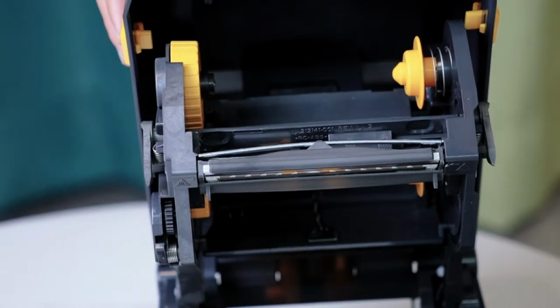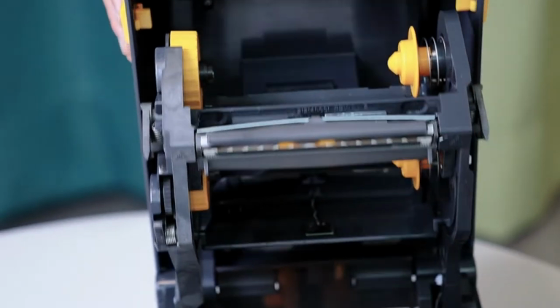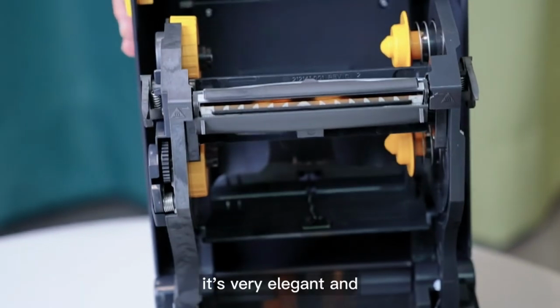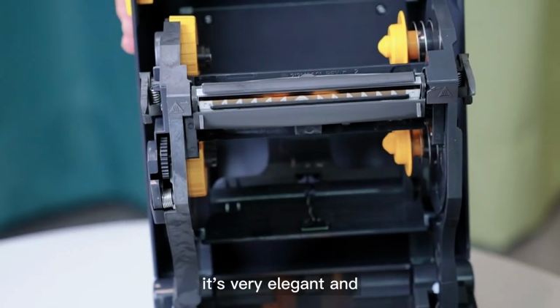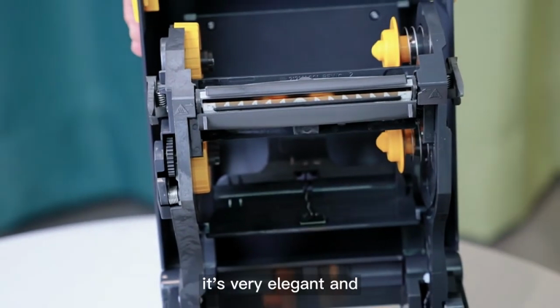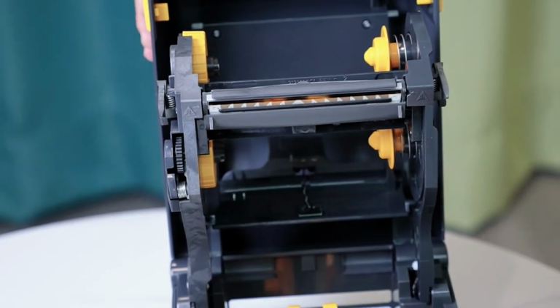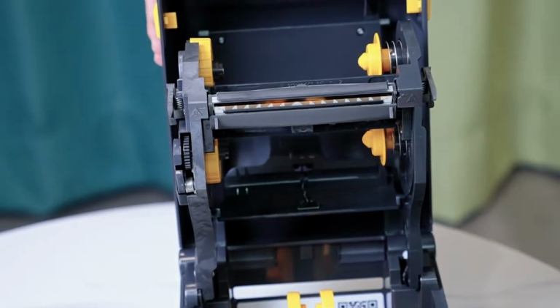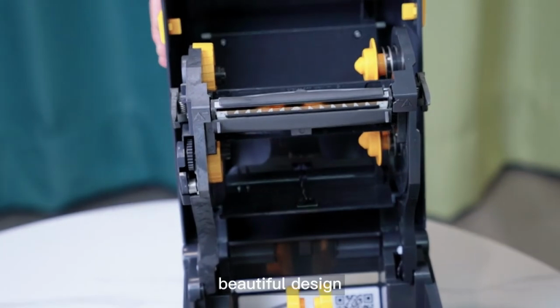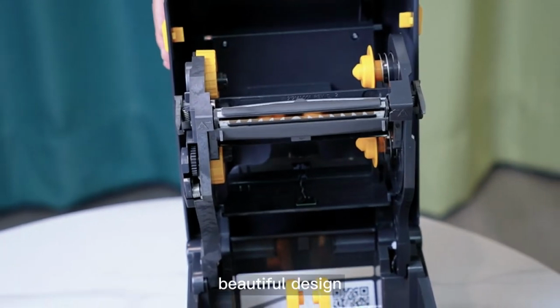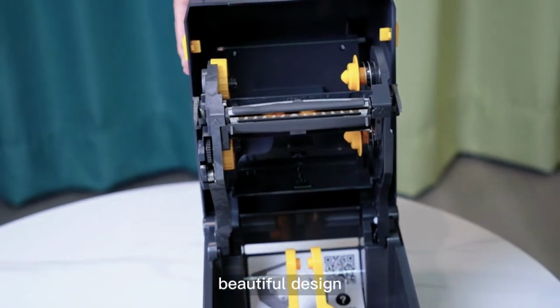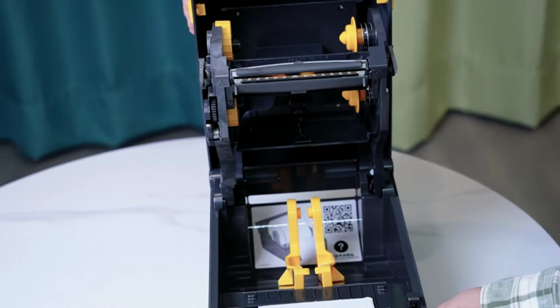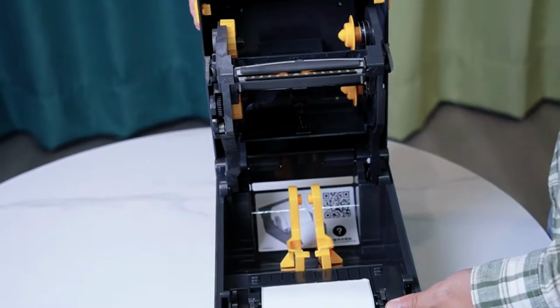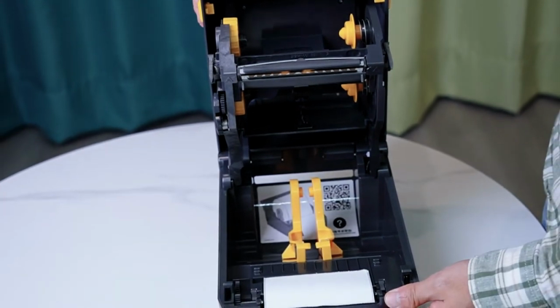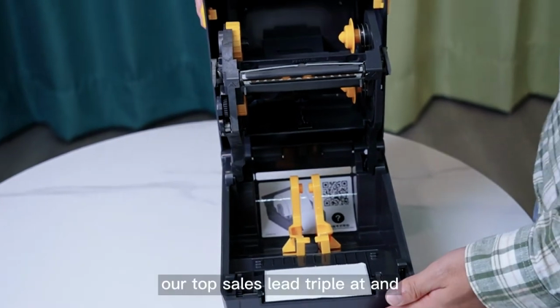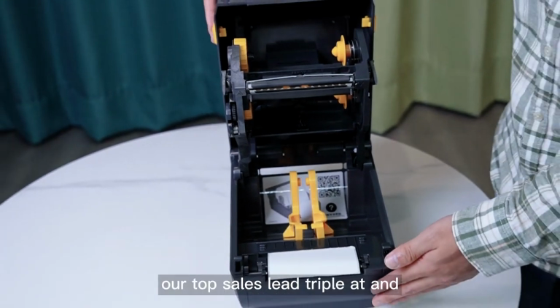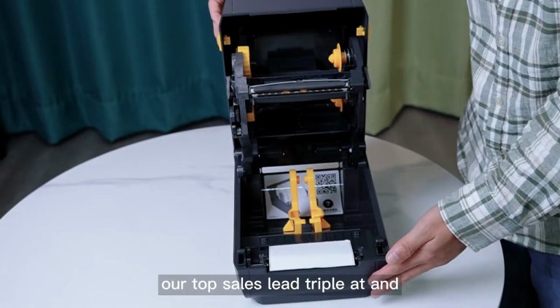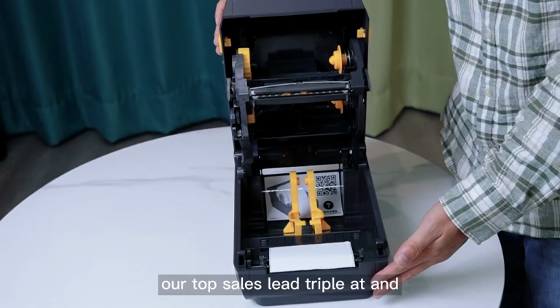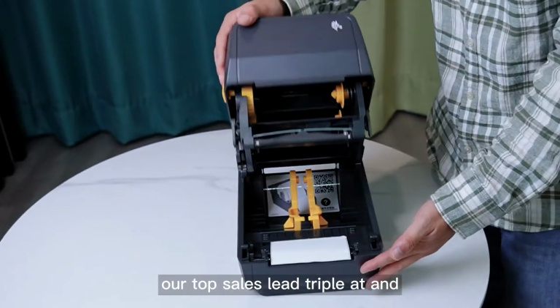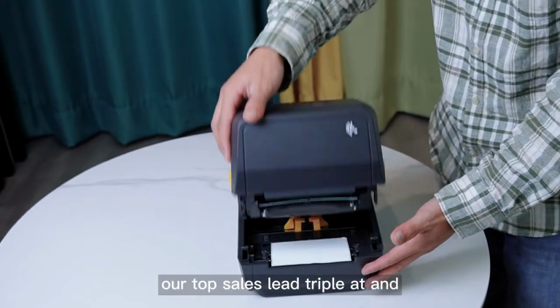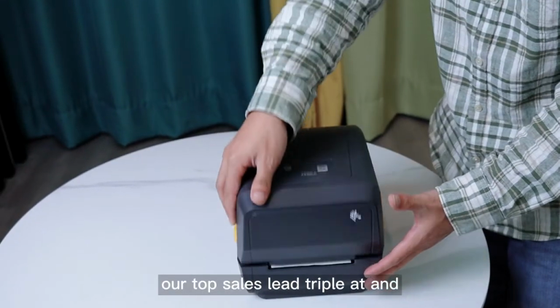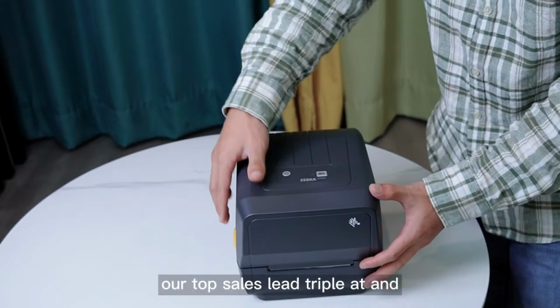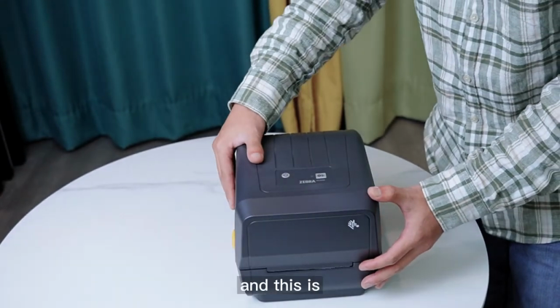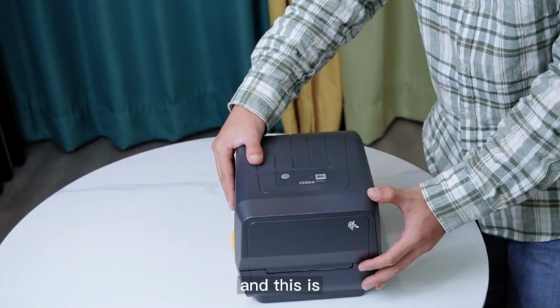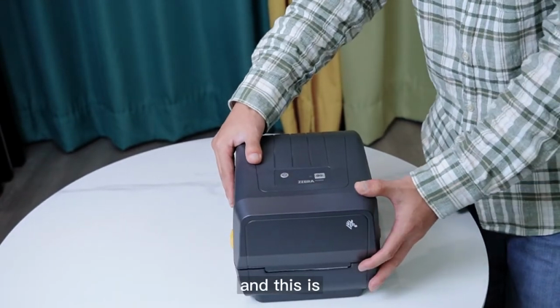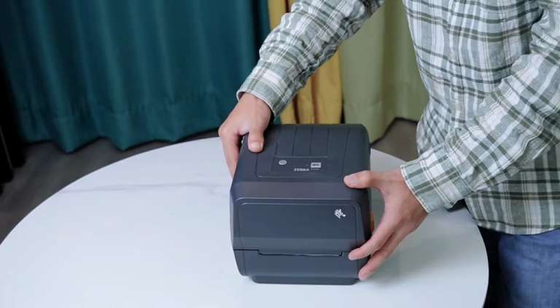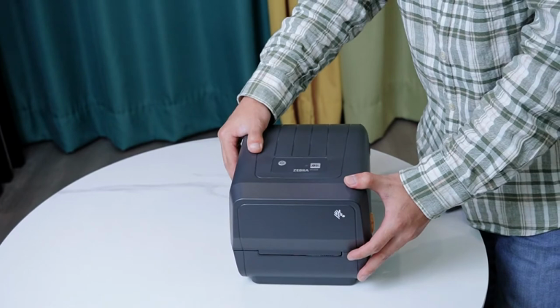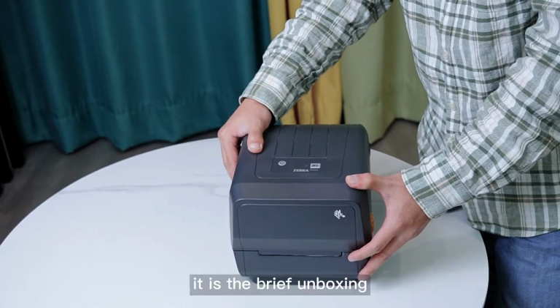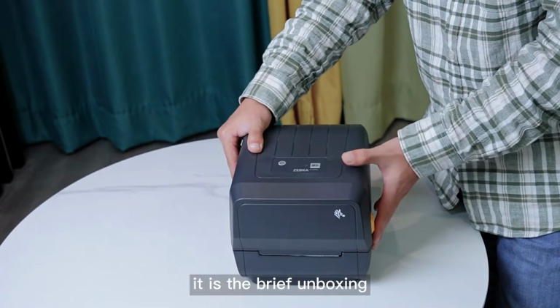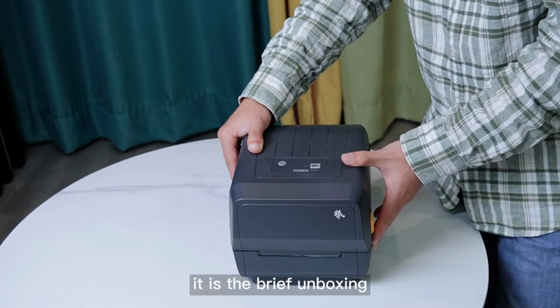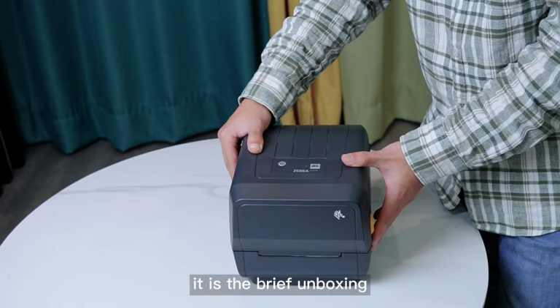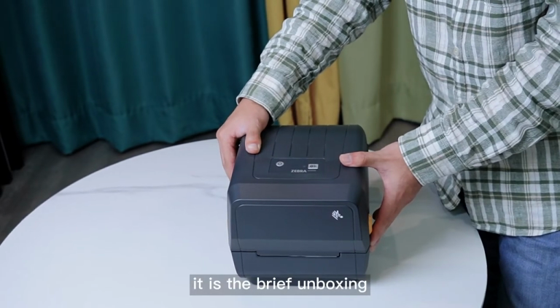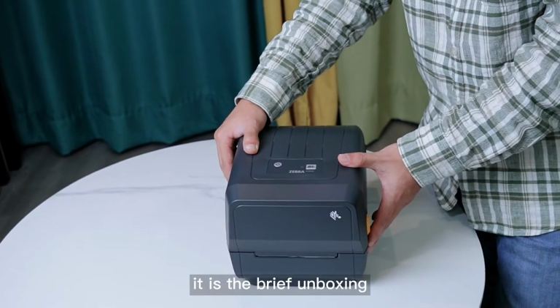It's a very elegant and beautiful design. It's our top sales ZDEEEAT, and that's it — the brief unboxing.